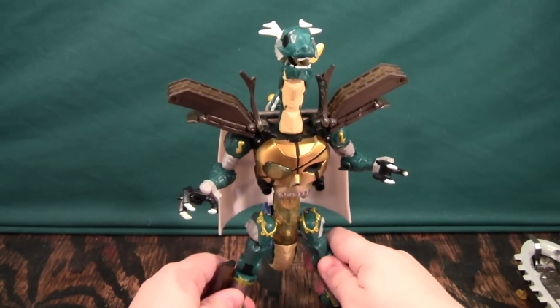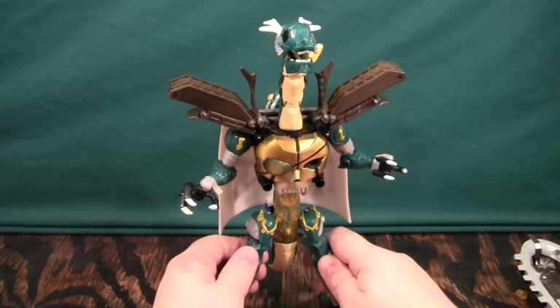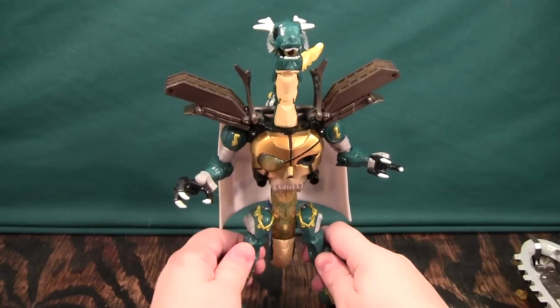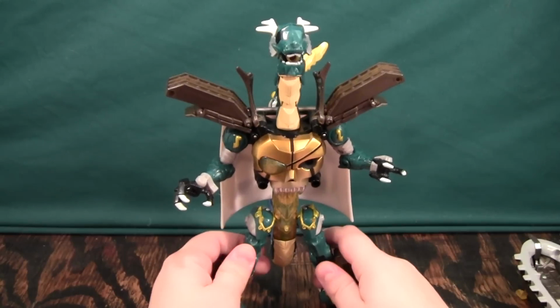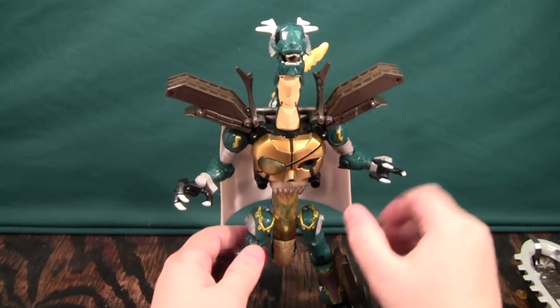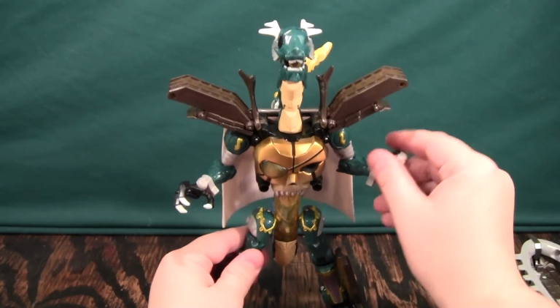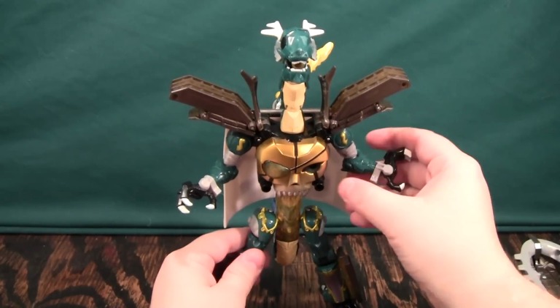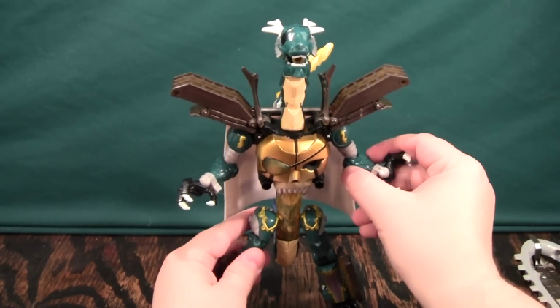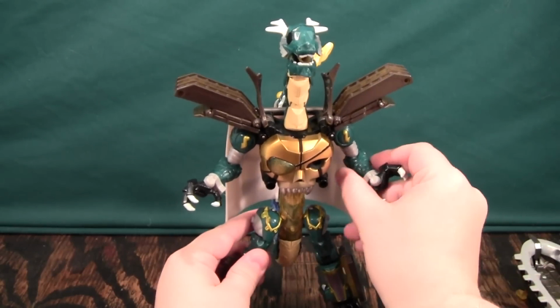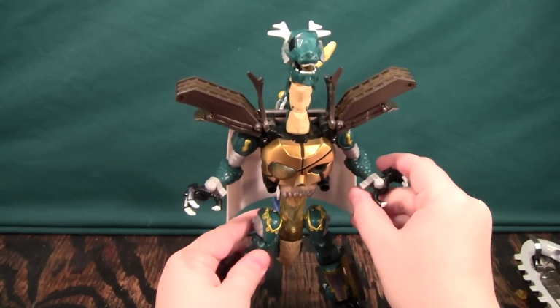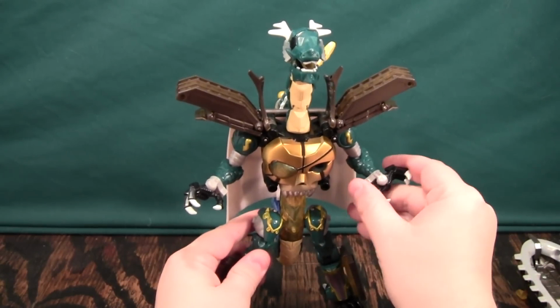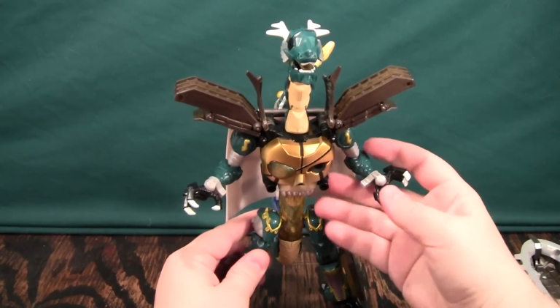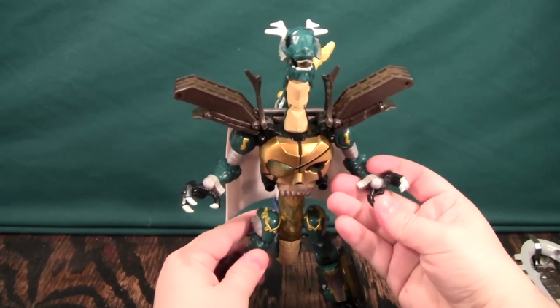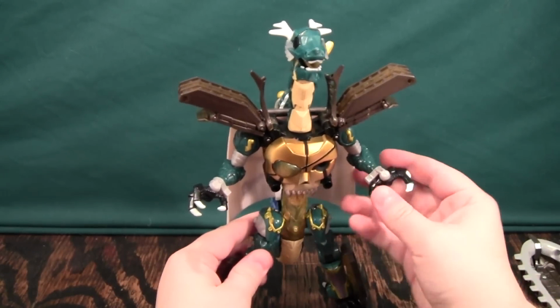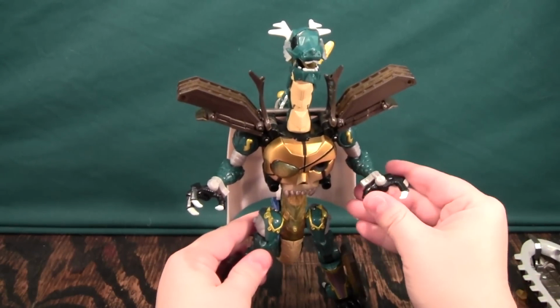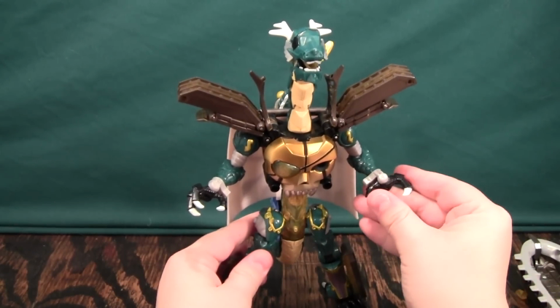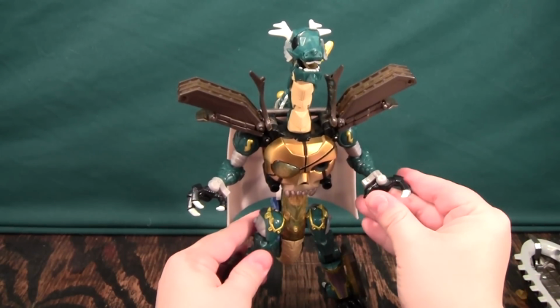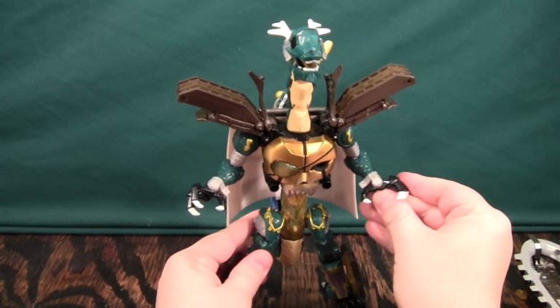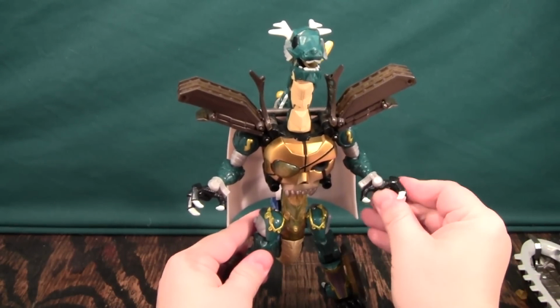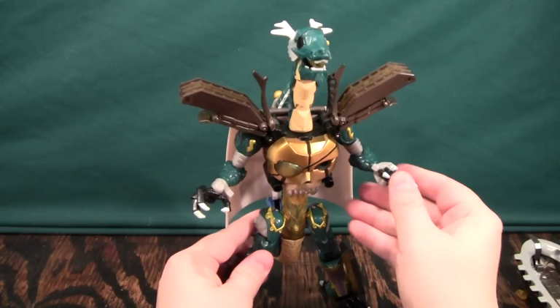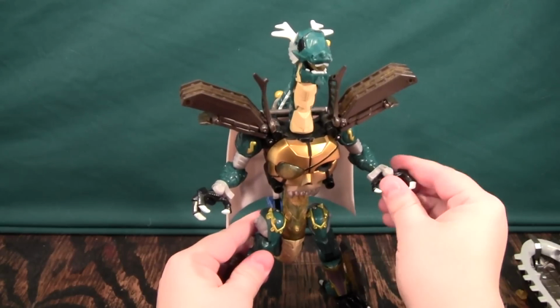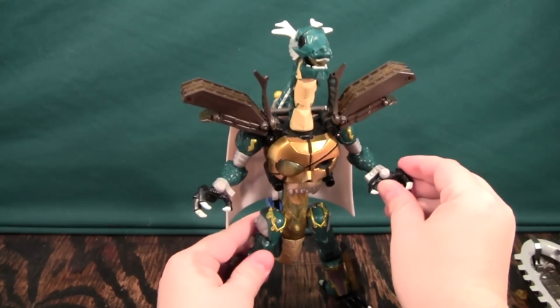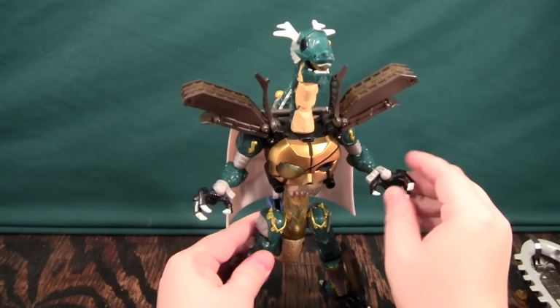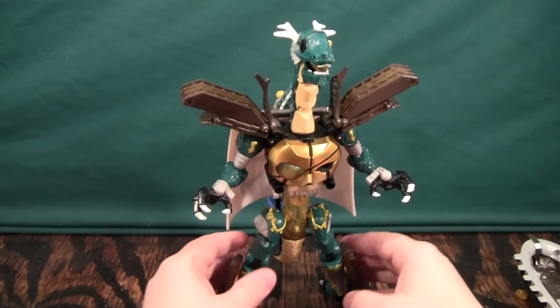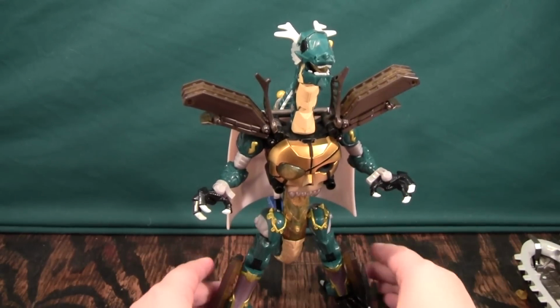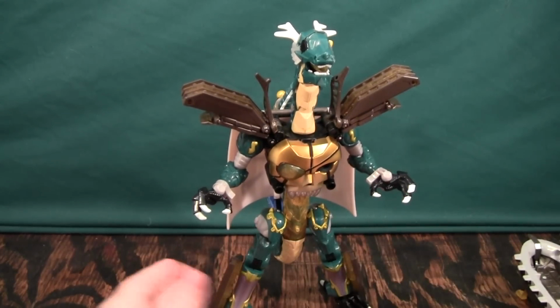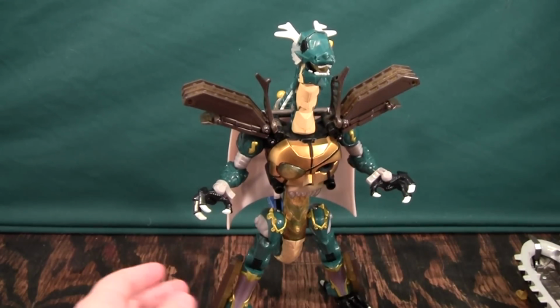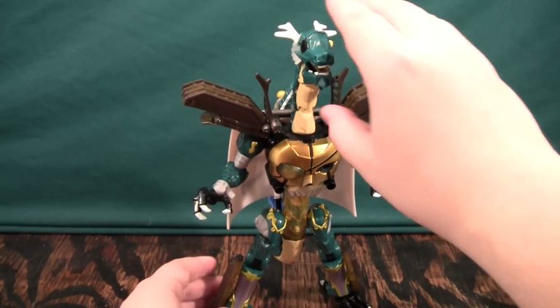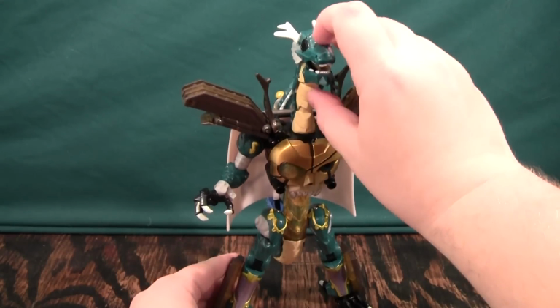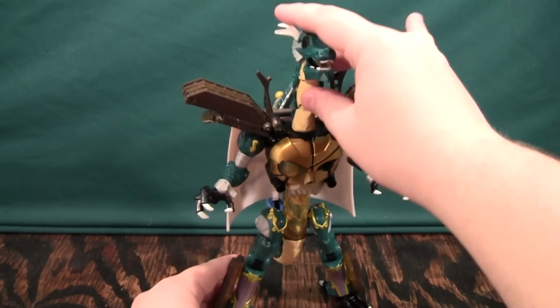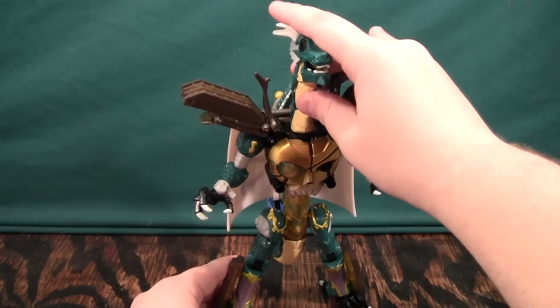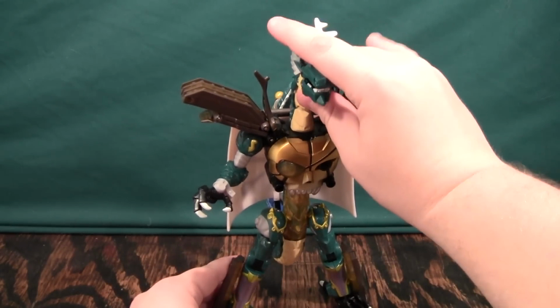Overall, I love his aesthetic and I love the way he looks. I'm a fan of most of how he transforms, except for the extra bits — I wish they found a different way to do that. Overall, he's just a very, very cool figure.